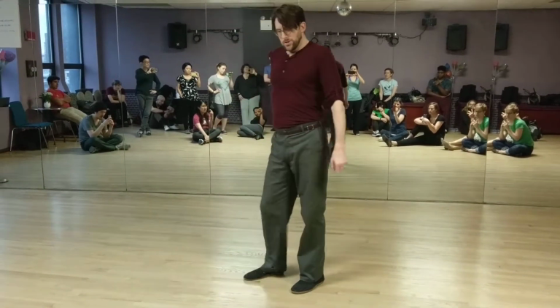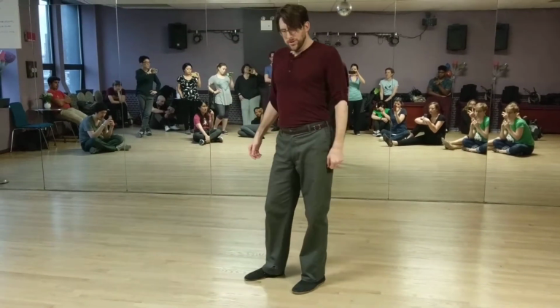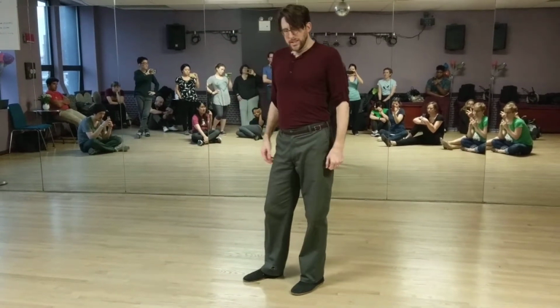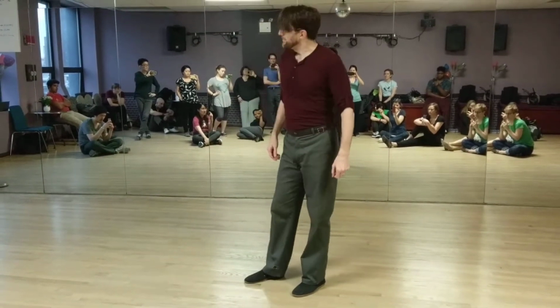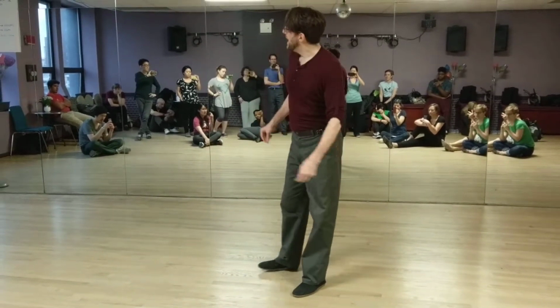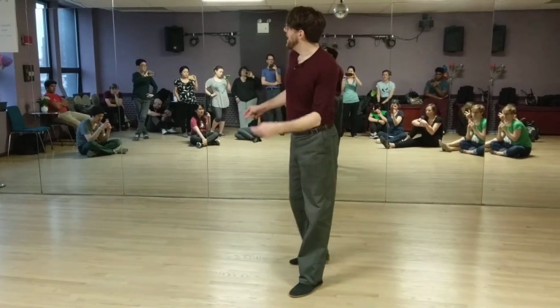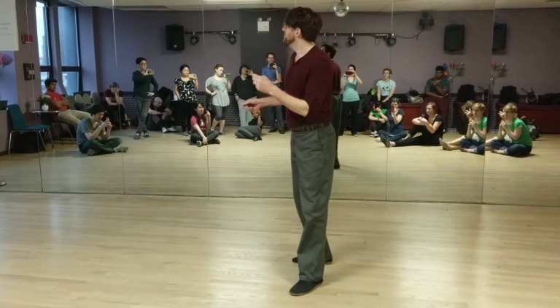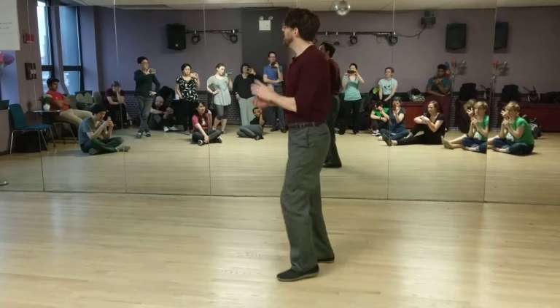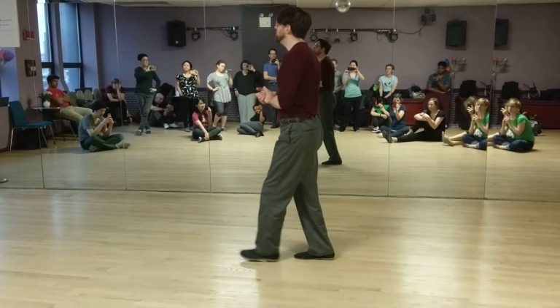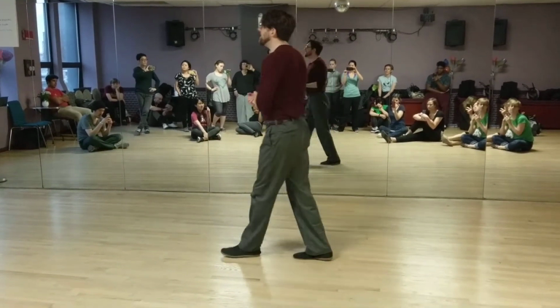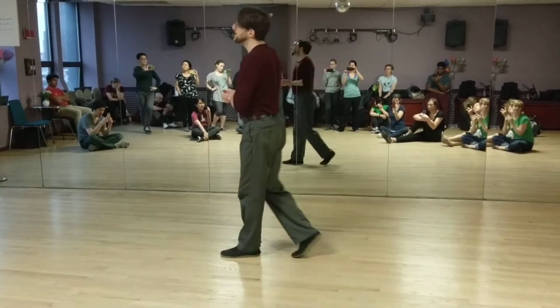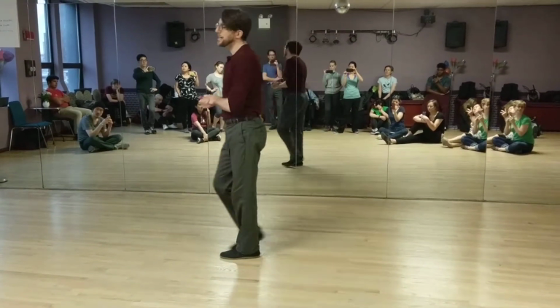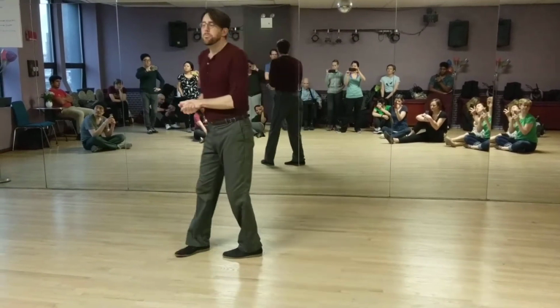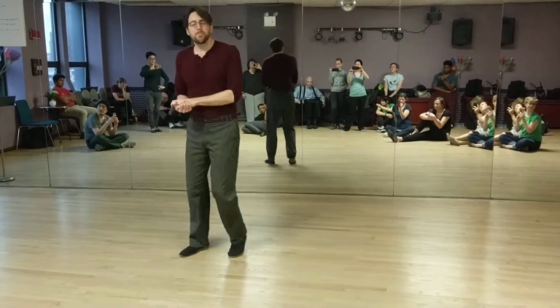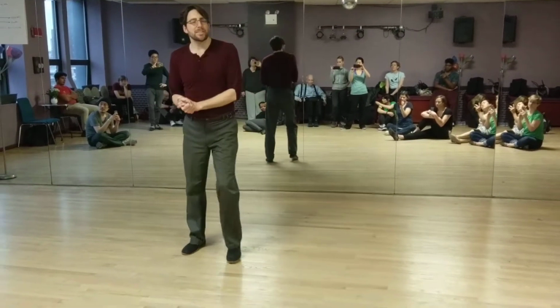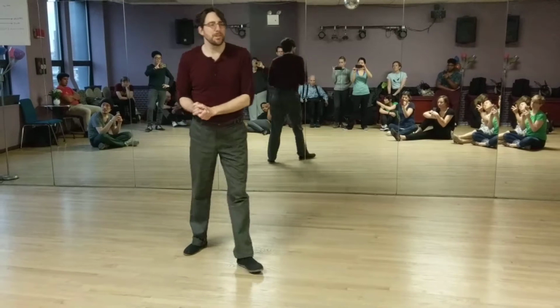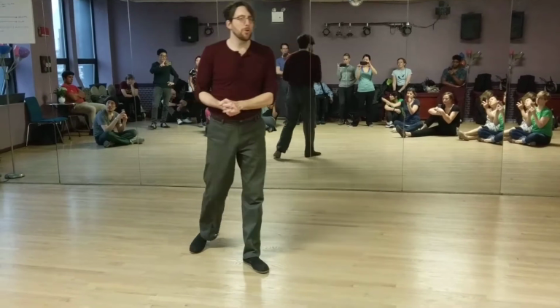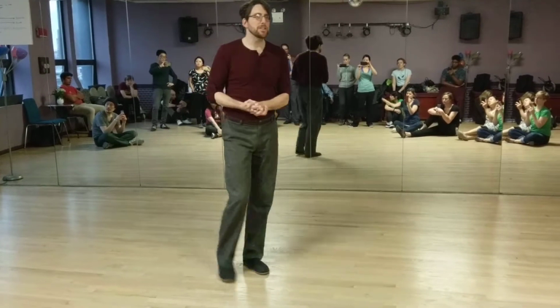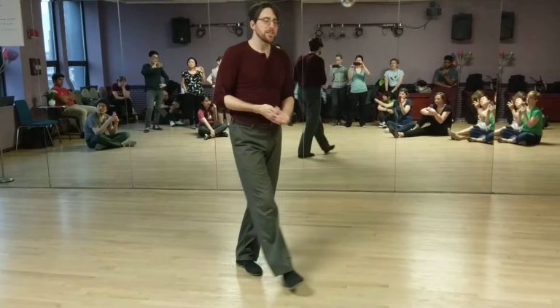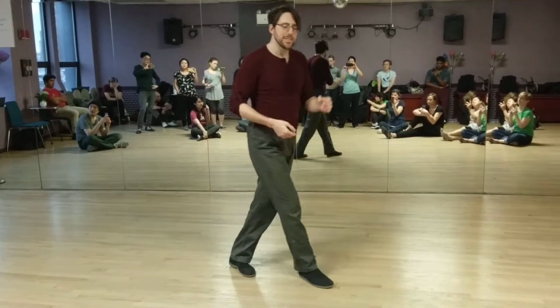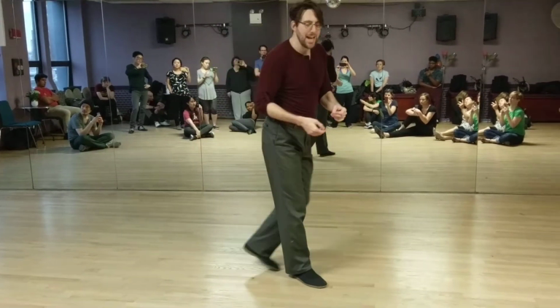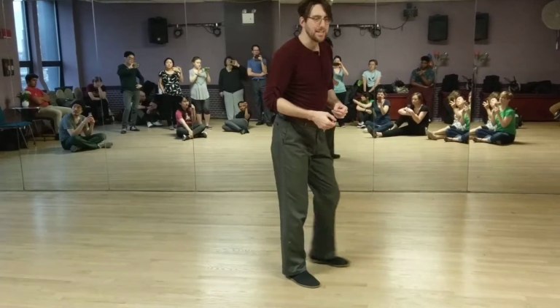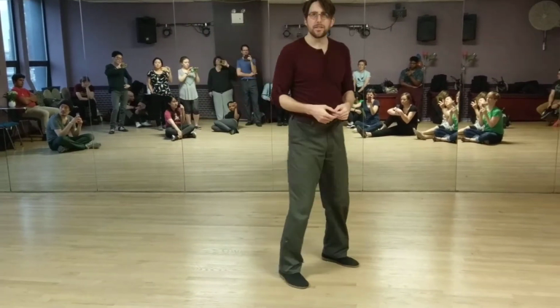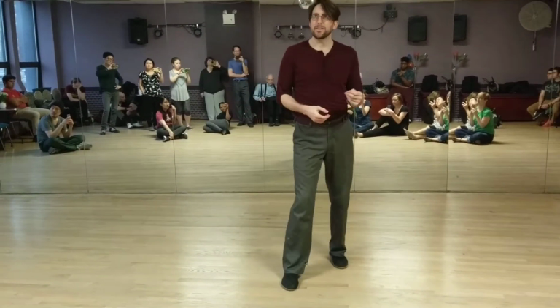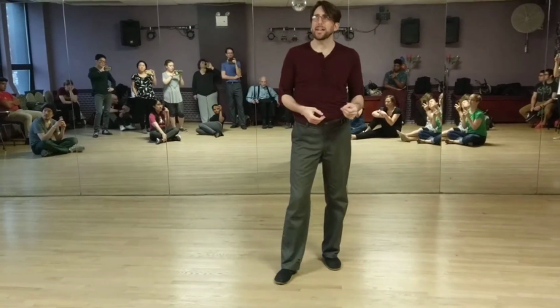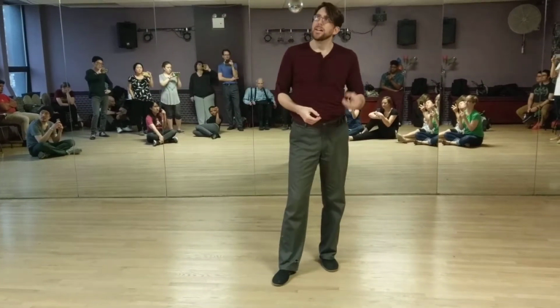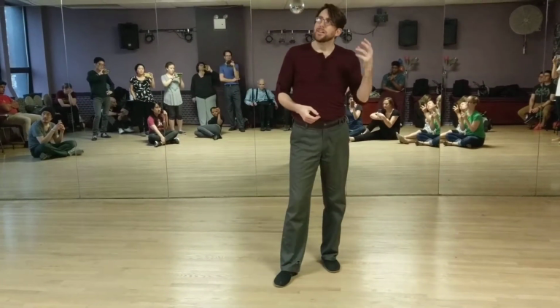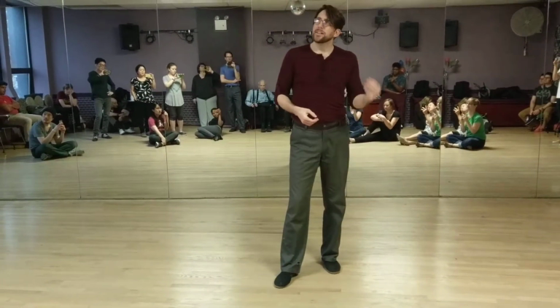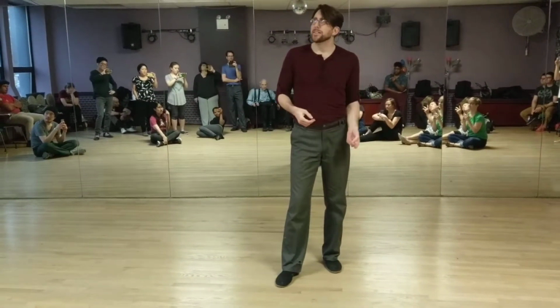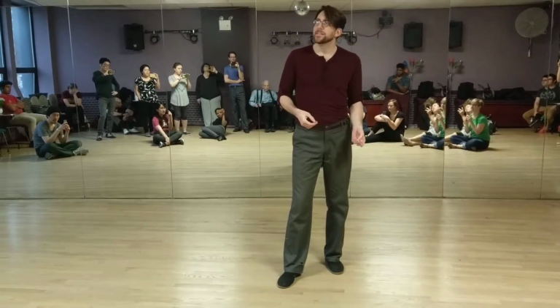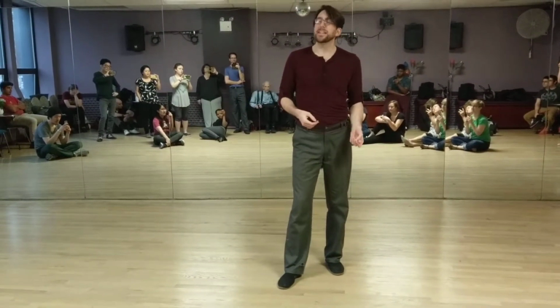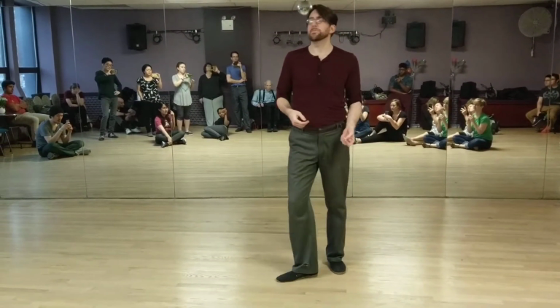Shorty Georges. And then finally we did boogie backs and boogie forwards, especially with the snake hips.